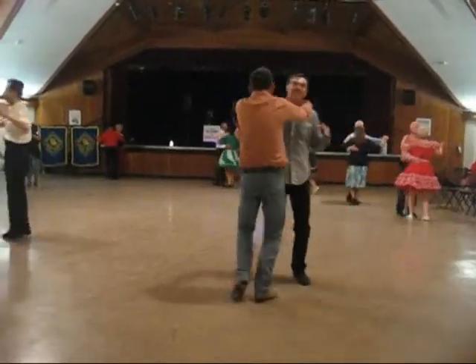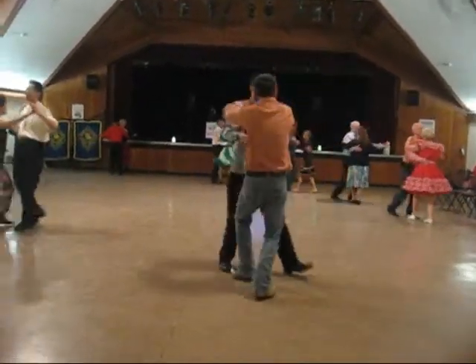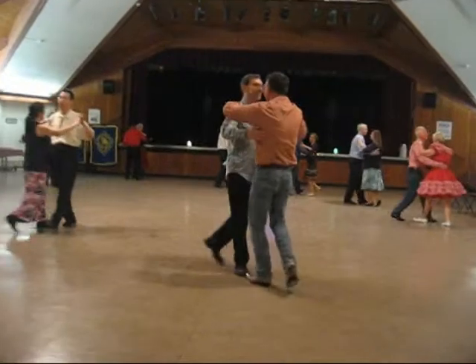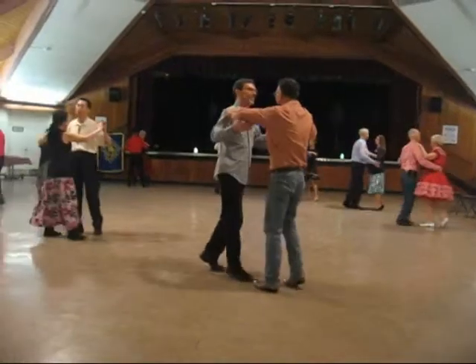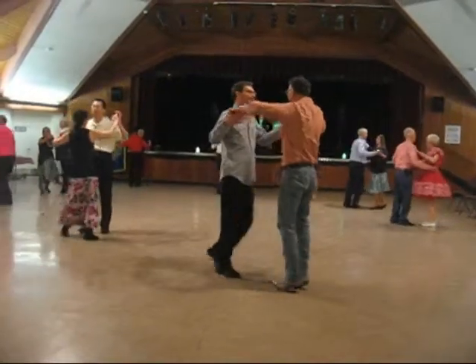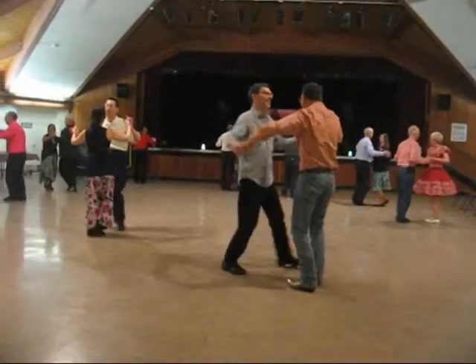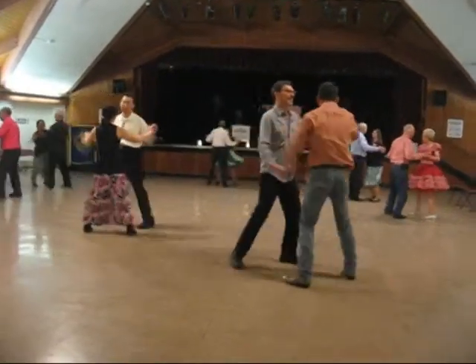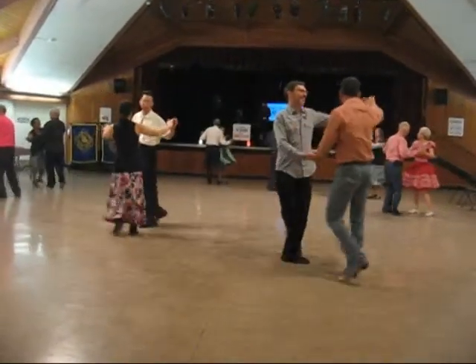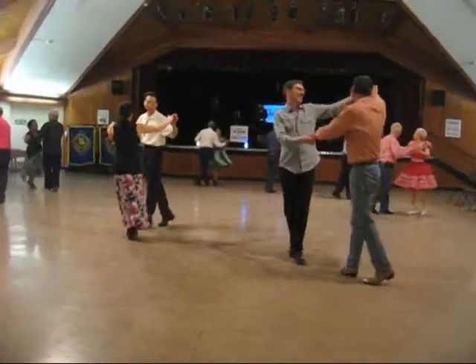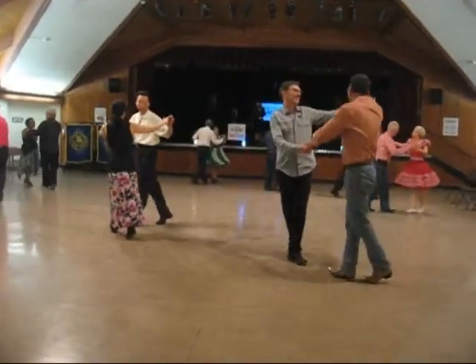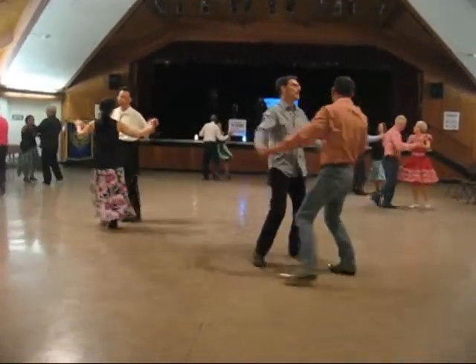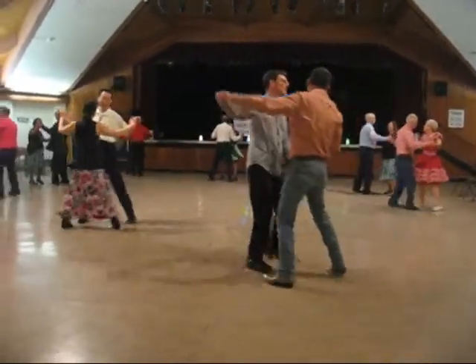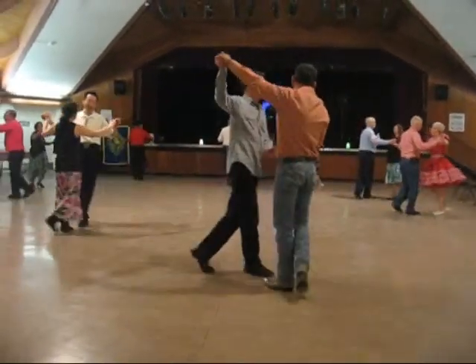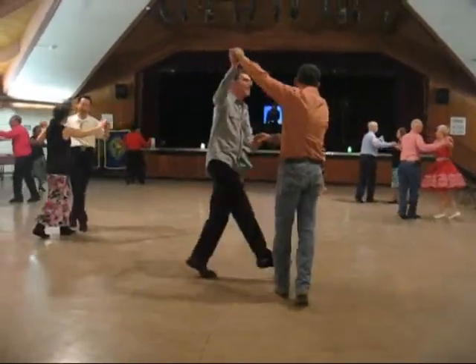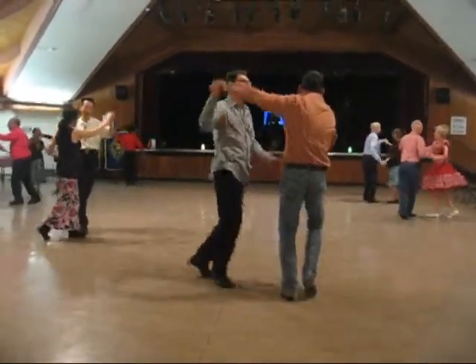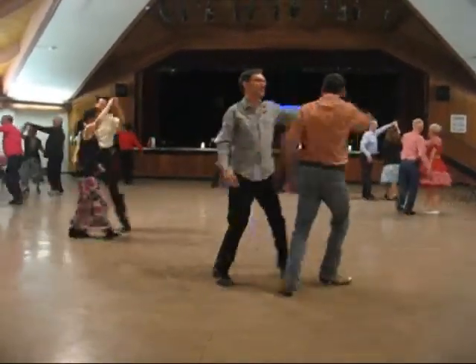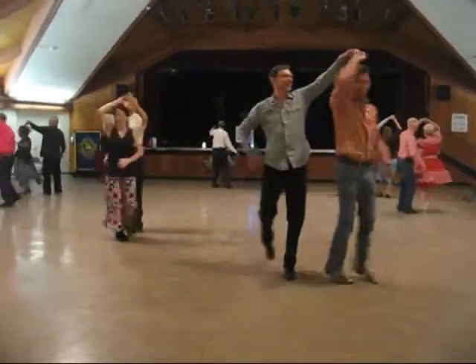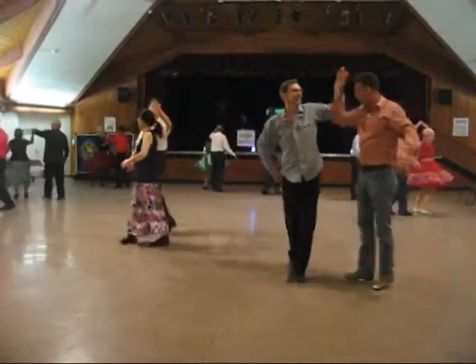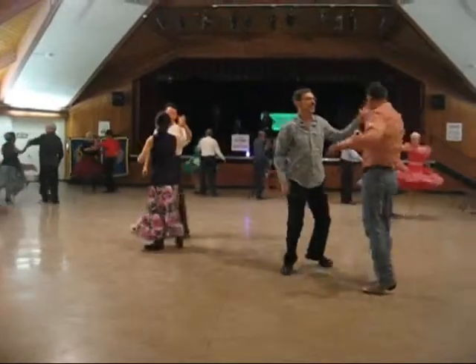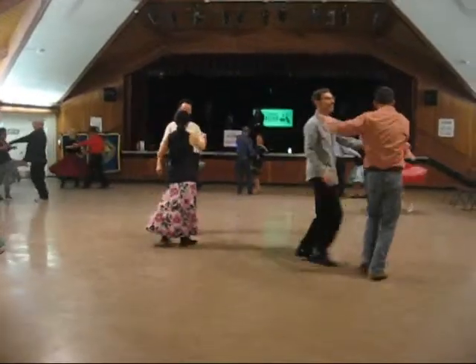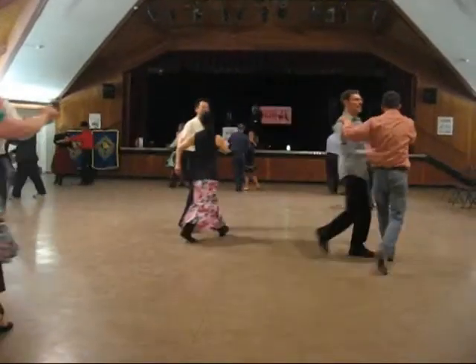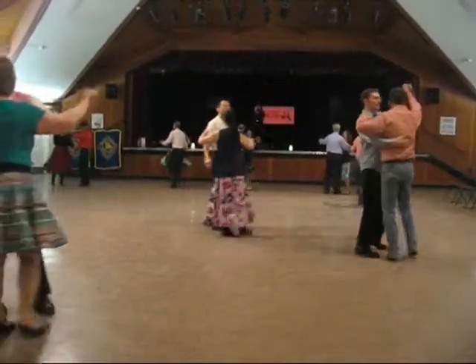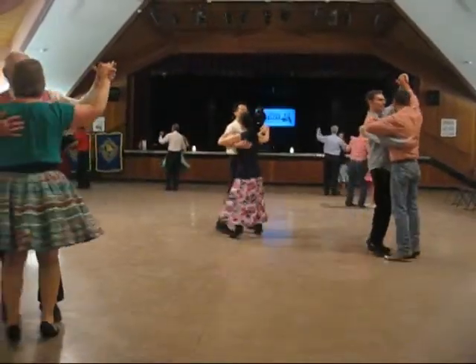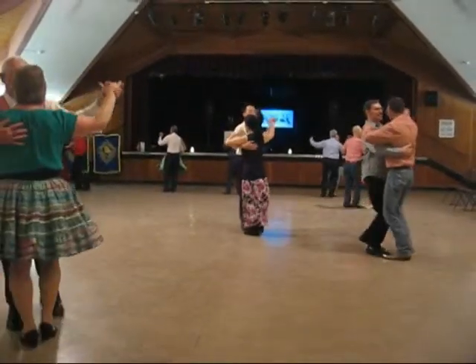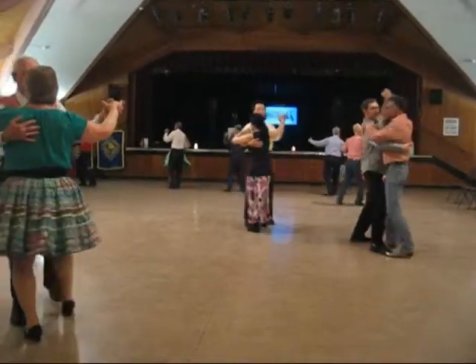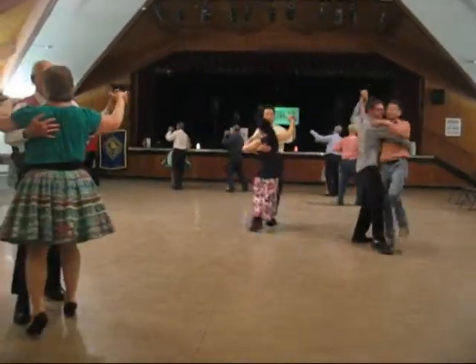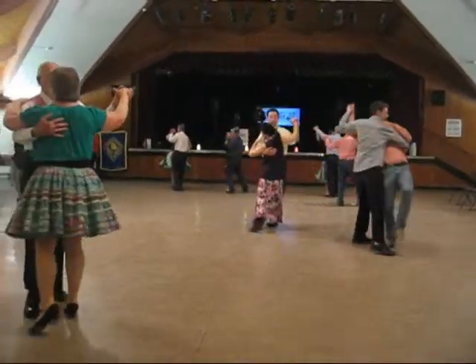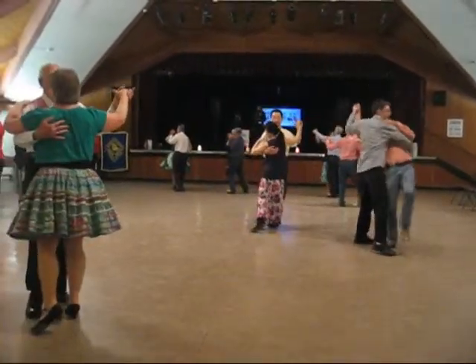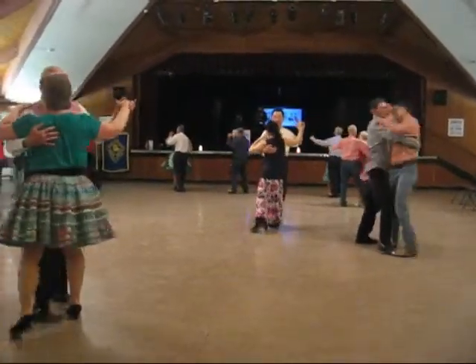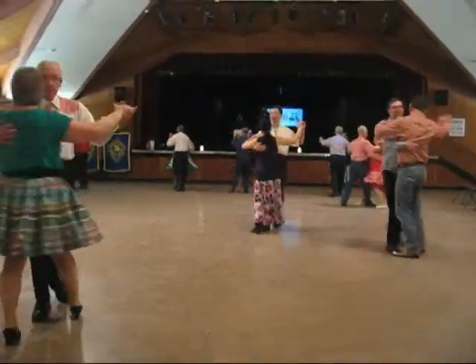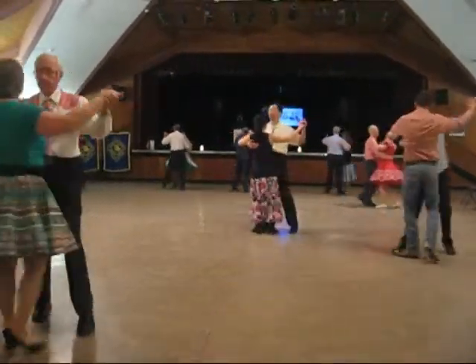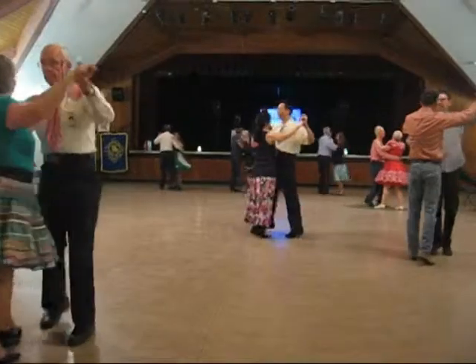Butterfly balance, left and right, twirl line free, through the base, close it up, dip center, maneuver, two right turns.